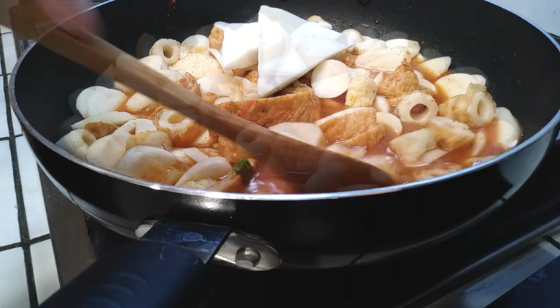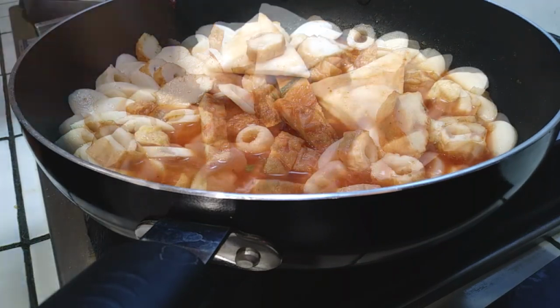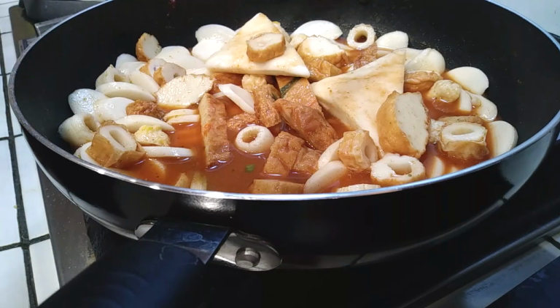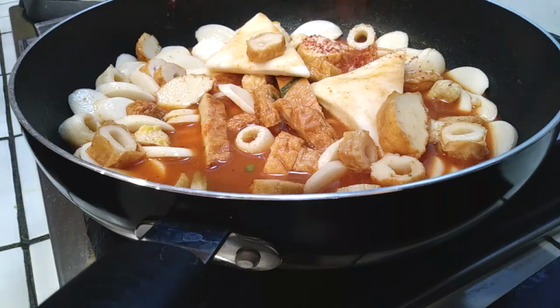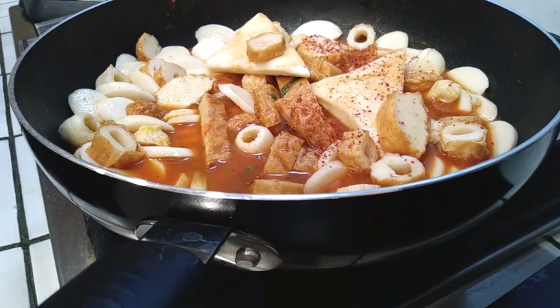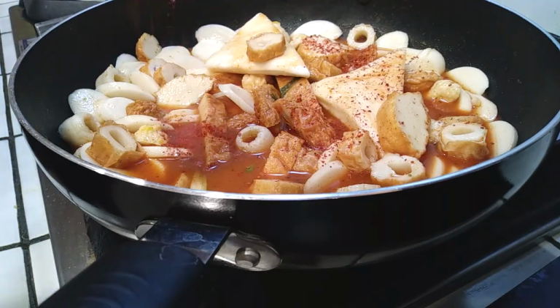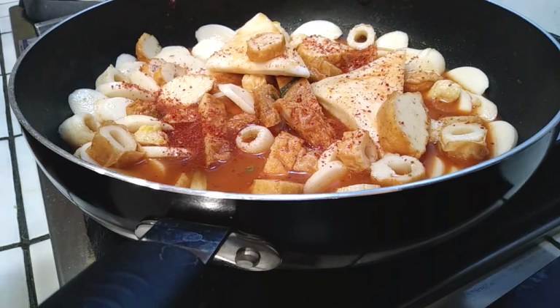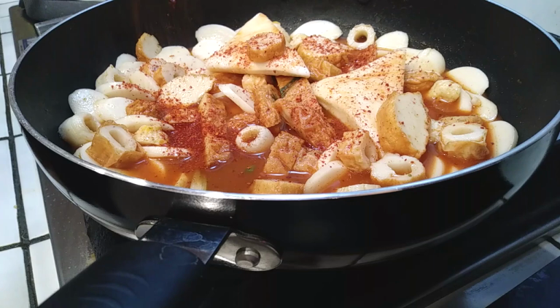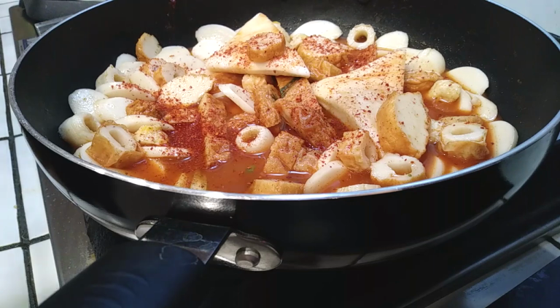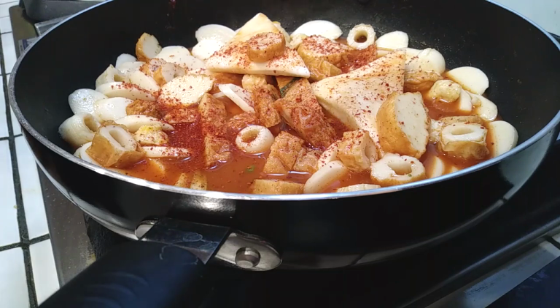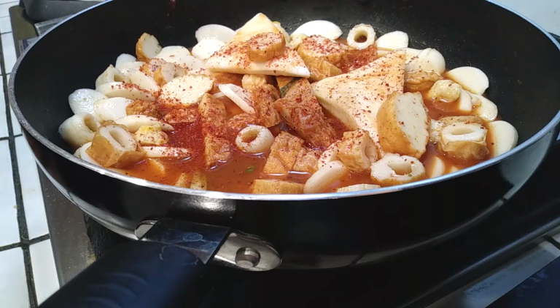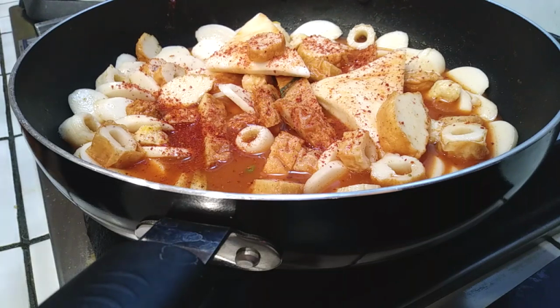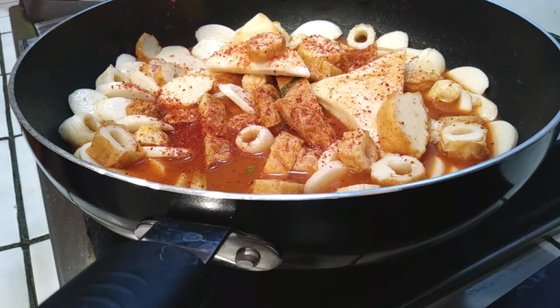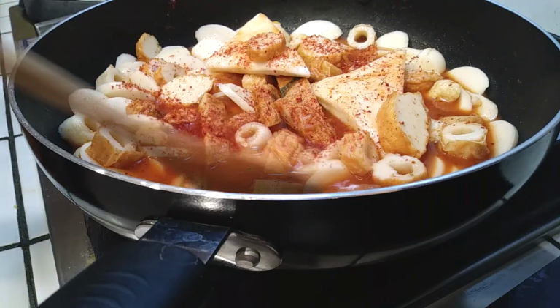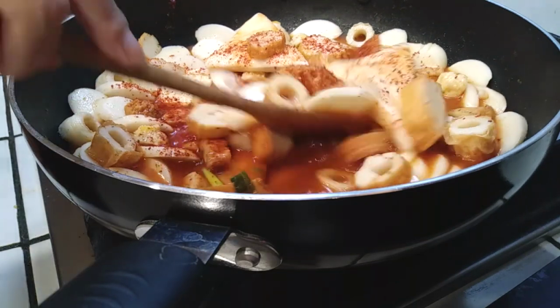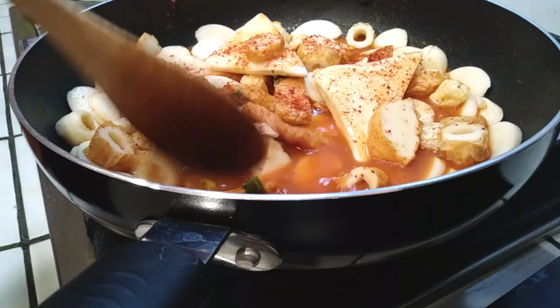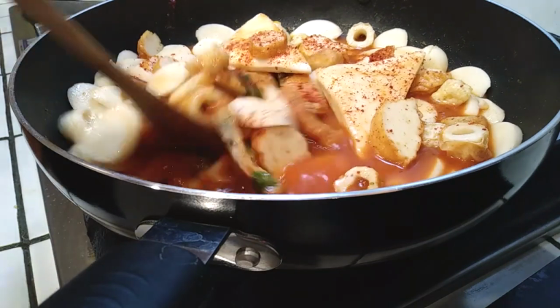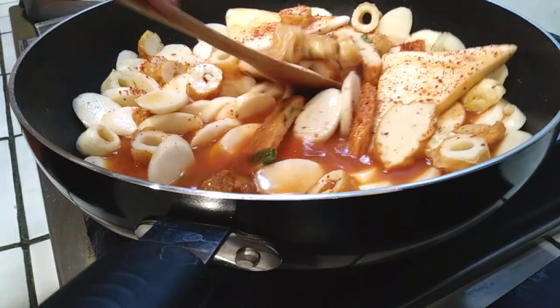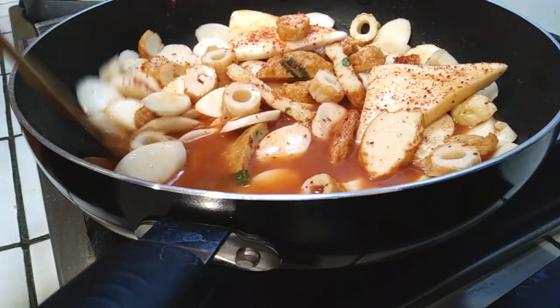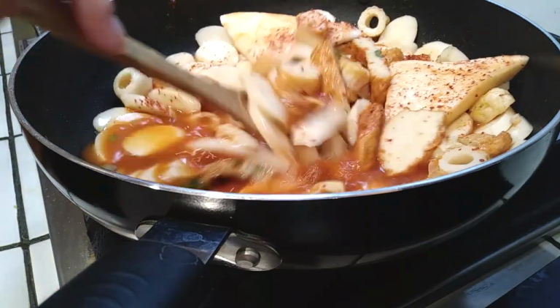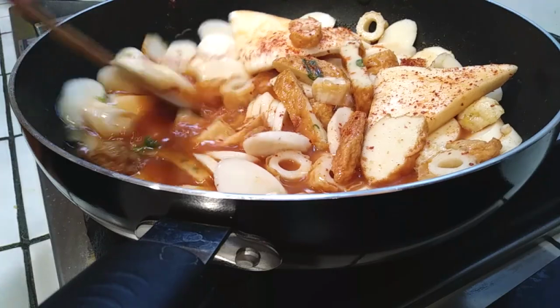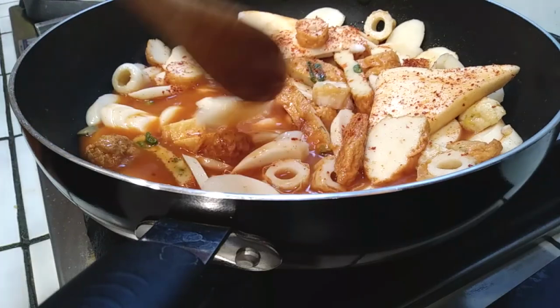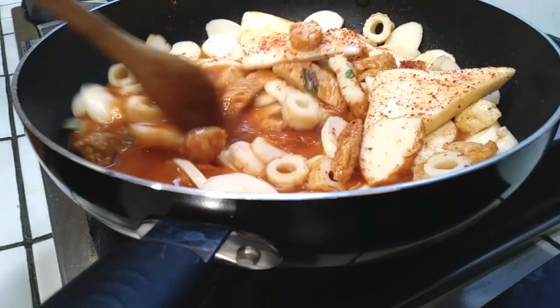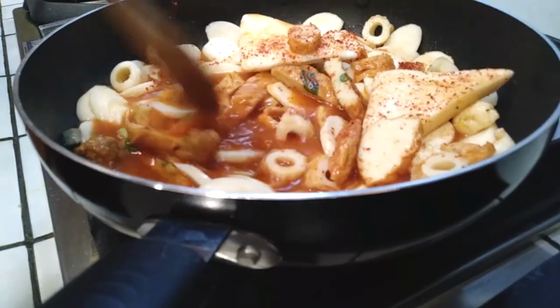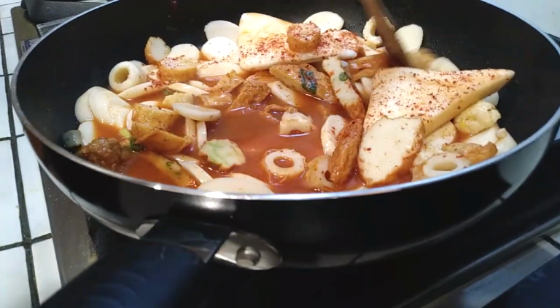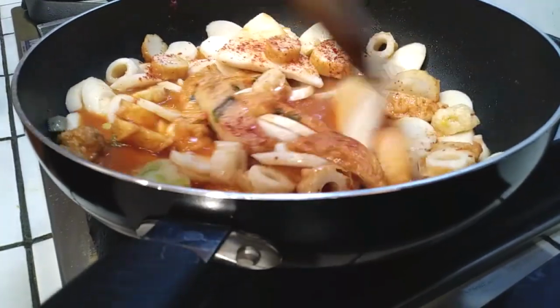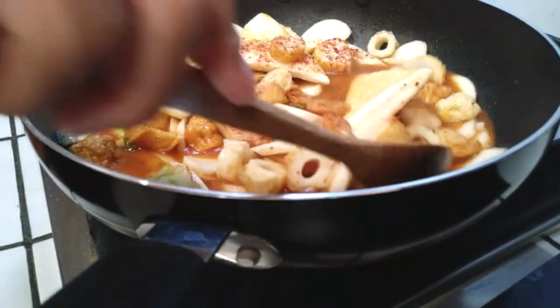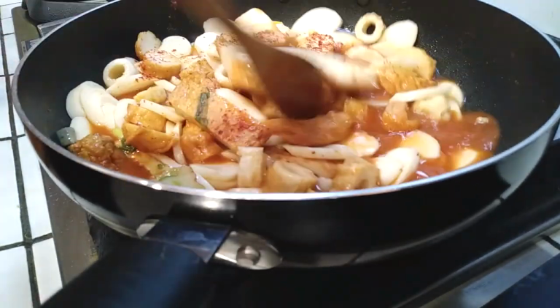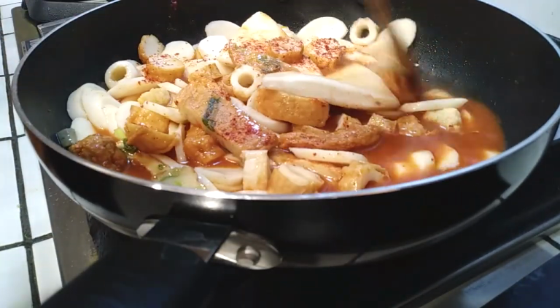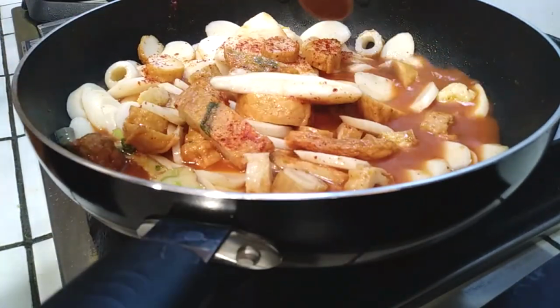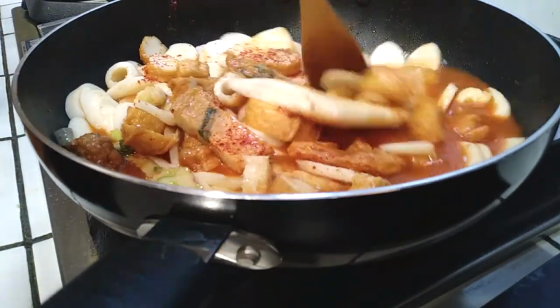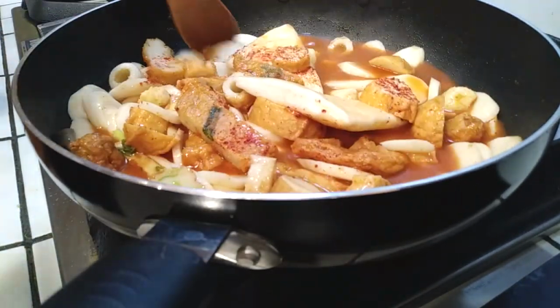At this point I am going to add my red pepper flakes. You can omit this part if you want to keep it more on the mild side, but use as much or as little as you'd like. I'm just doing a teaspoon's worth here and mixing it all up.